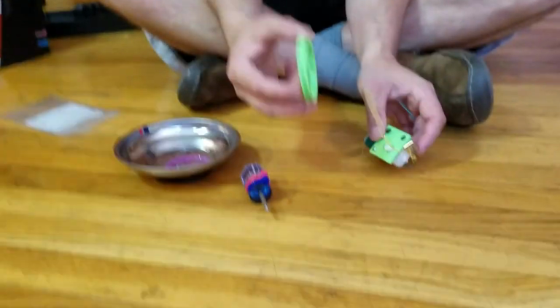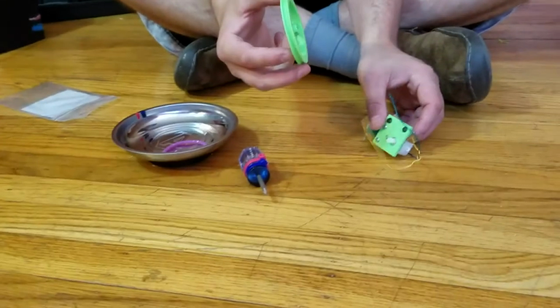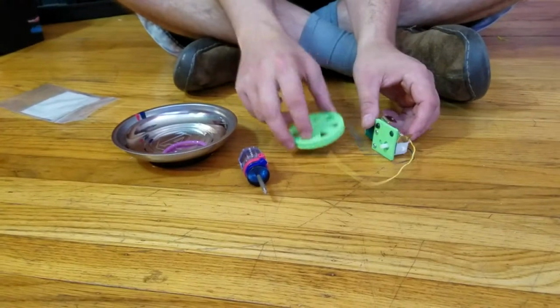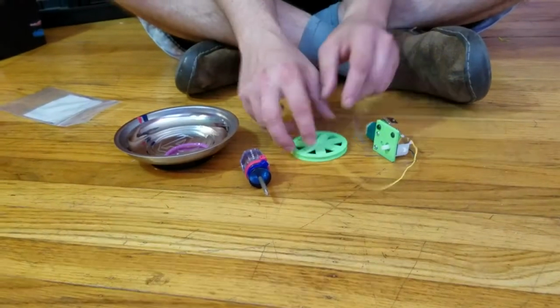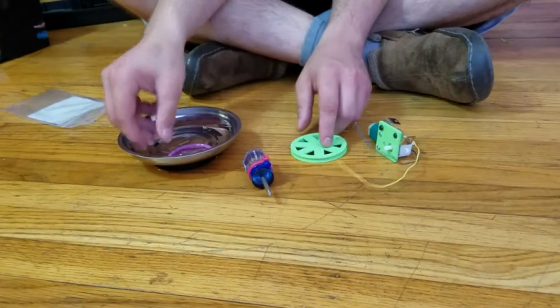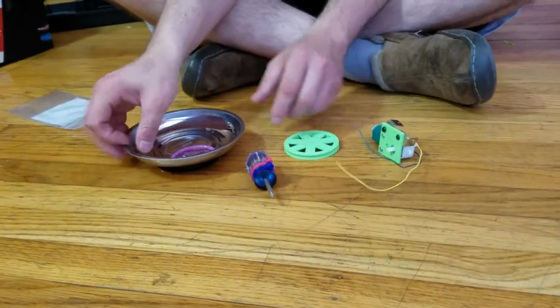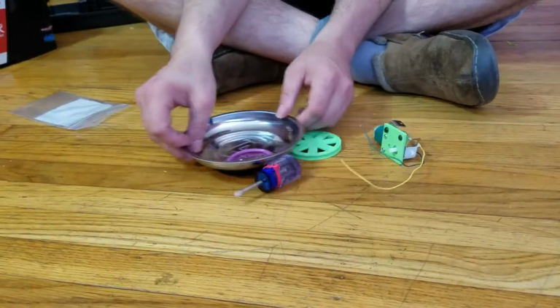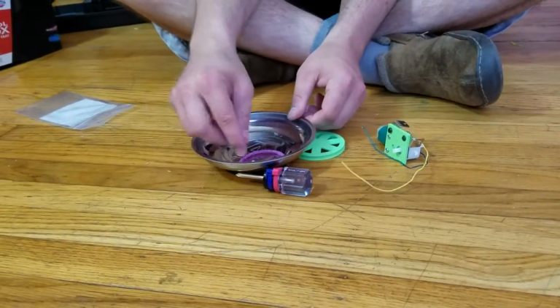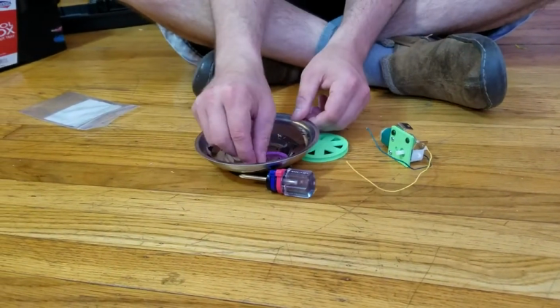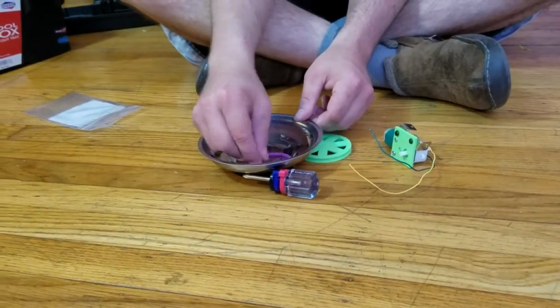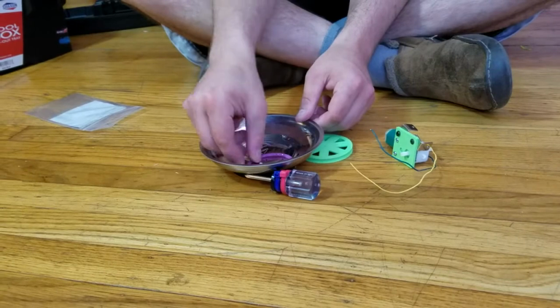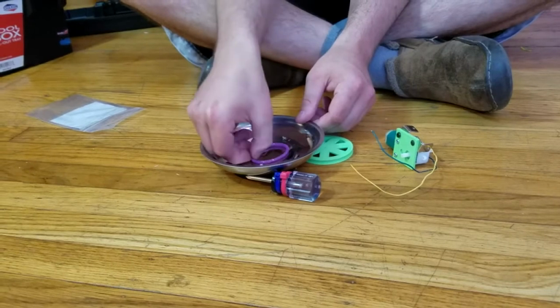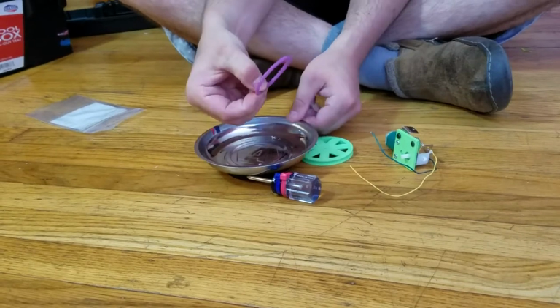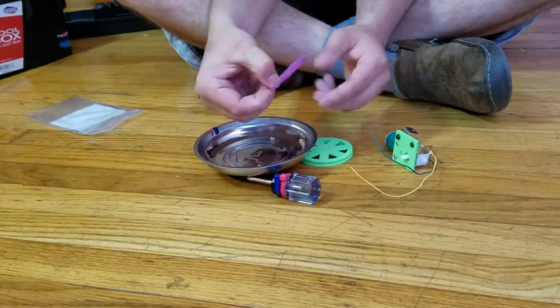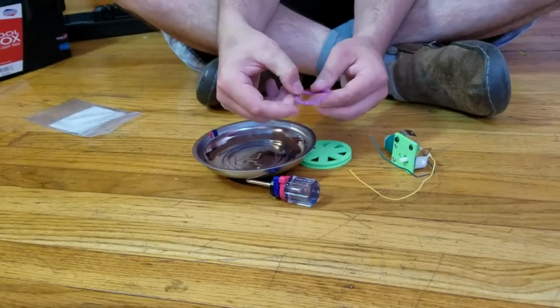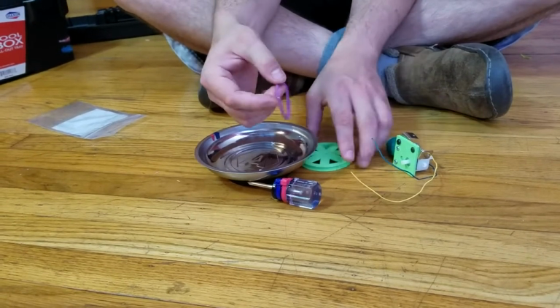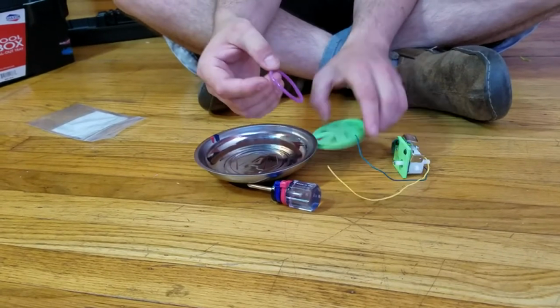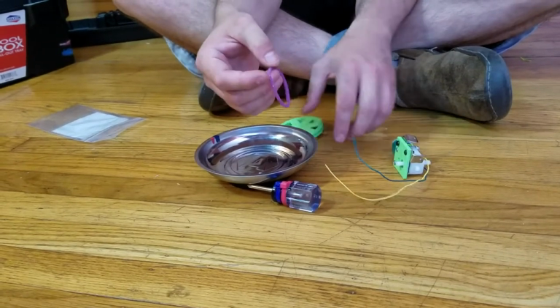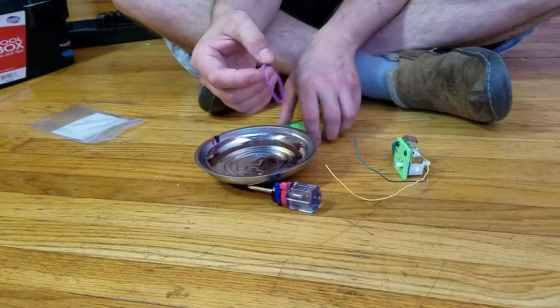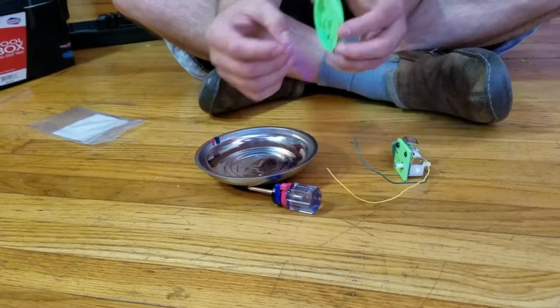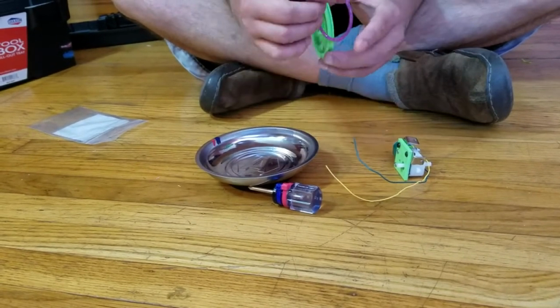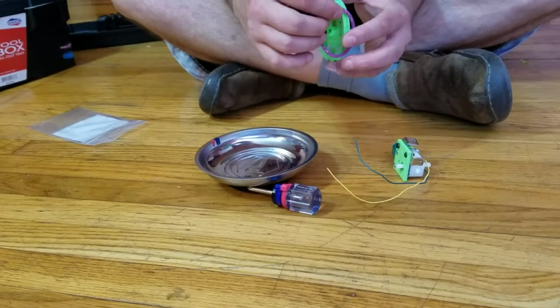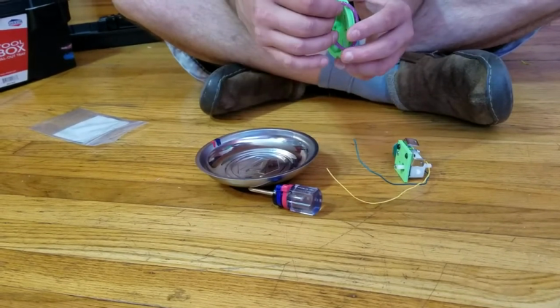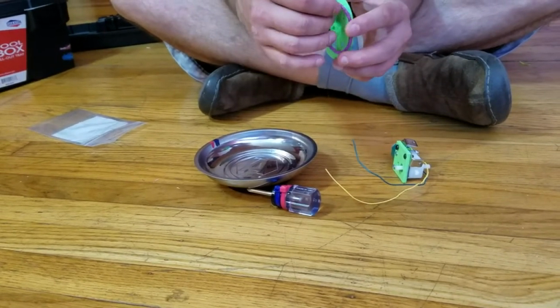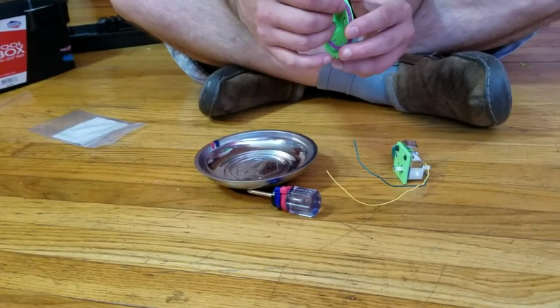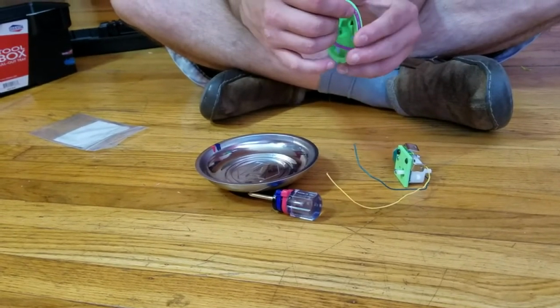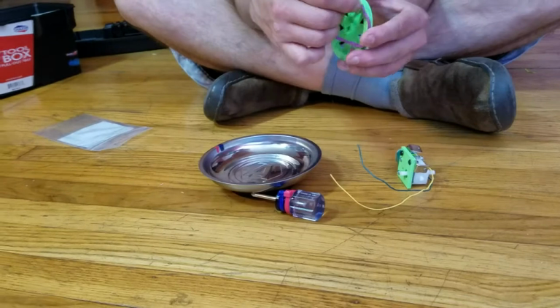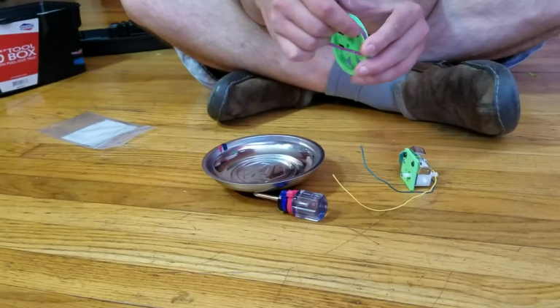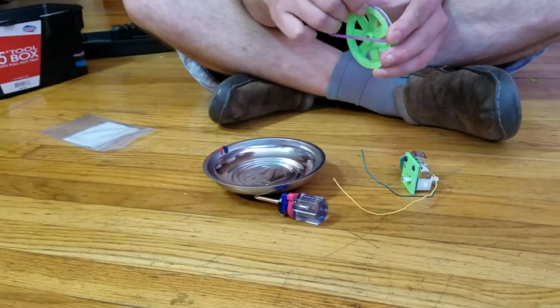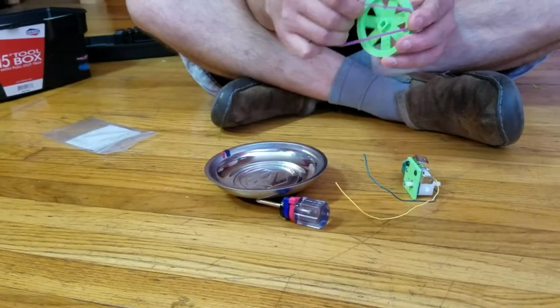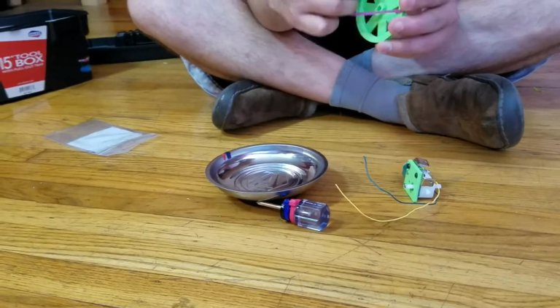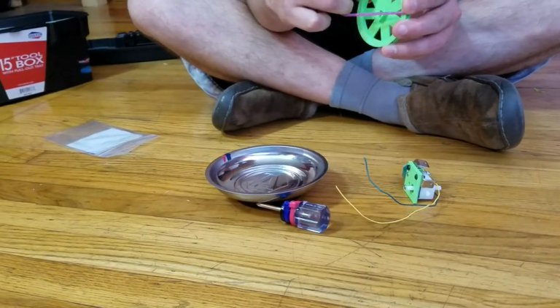I'm gonna take this. I have one tiny little screw left and a hair tie. The hair tie we're gonna put around the rim of the wheel — it's gonna be the tire of the wheel.